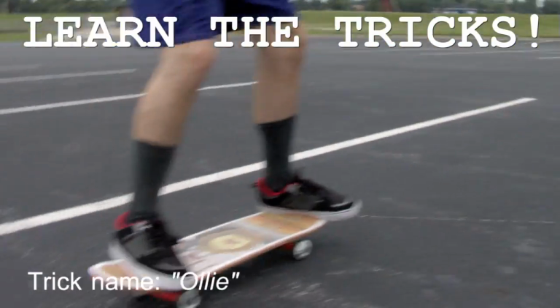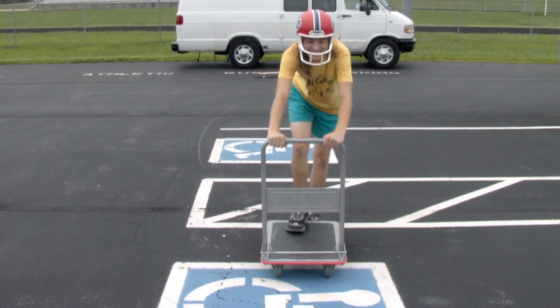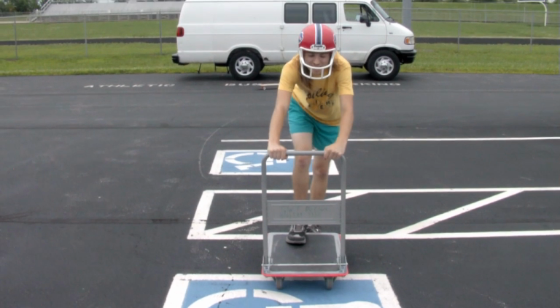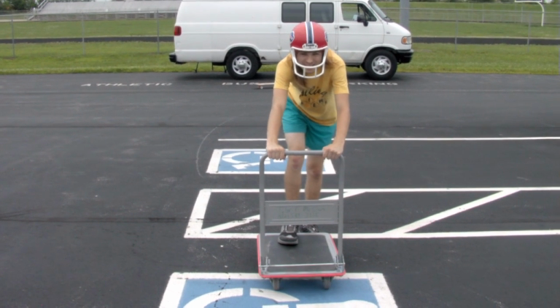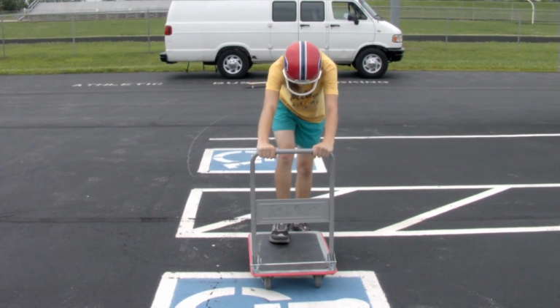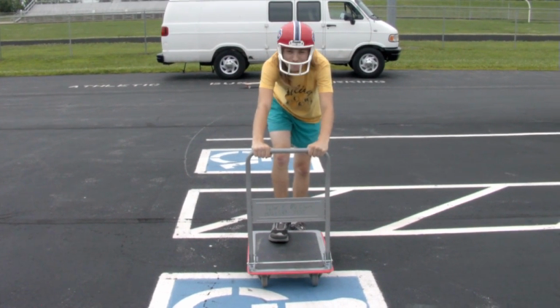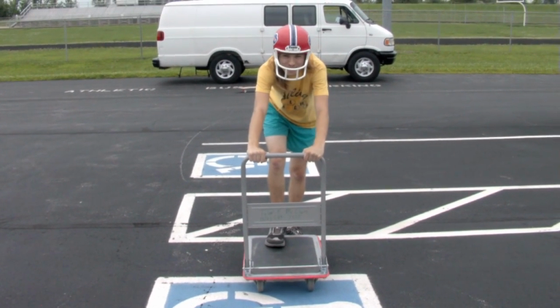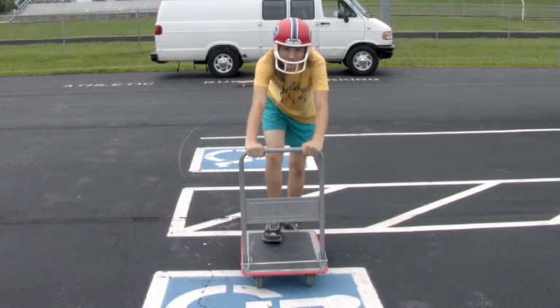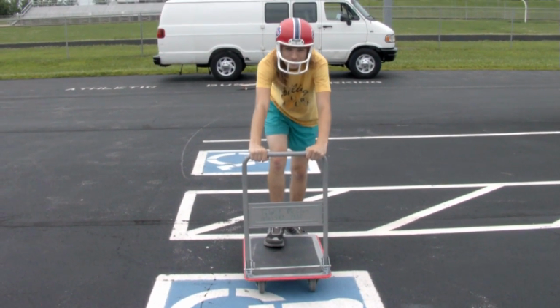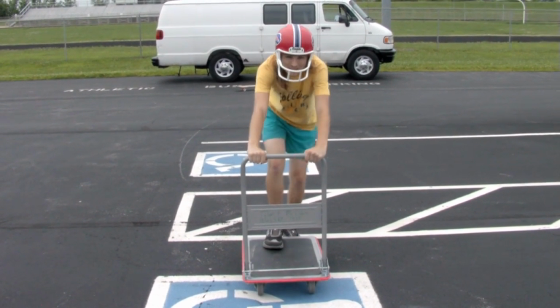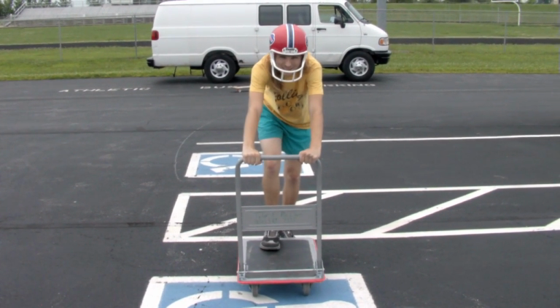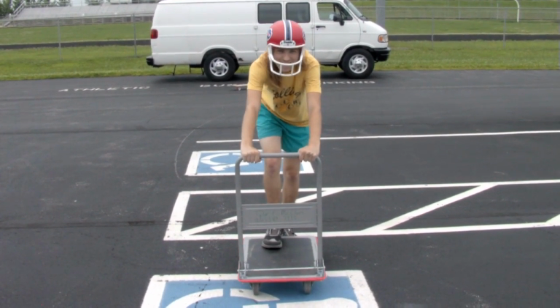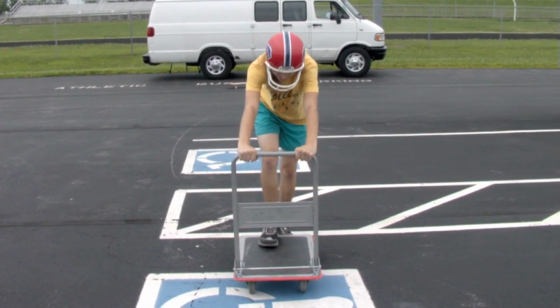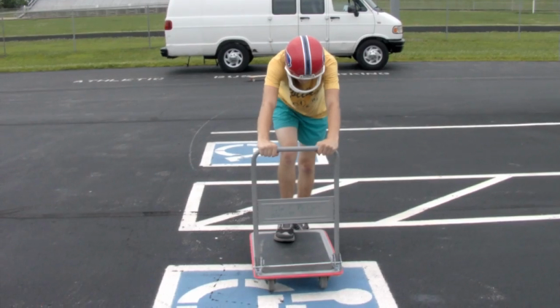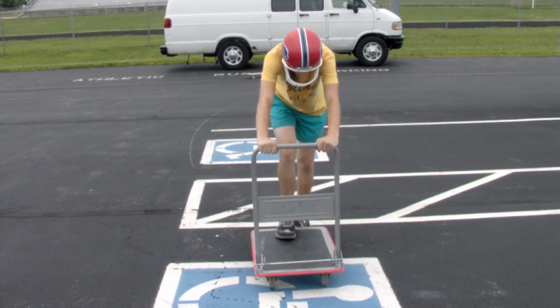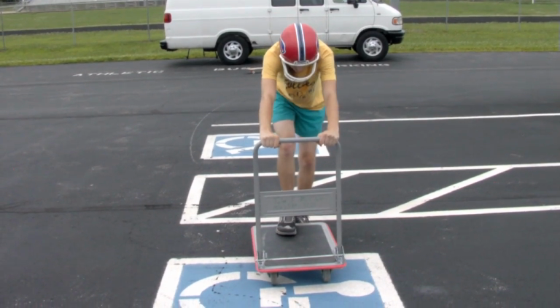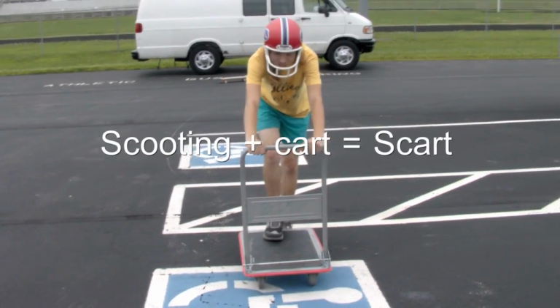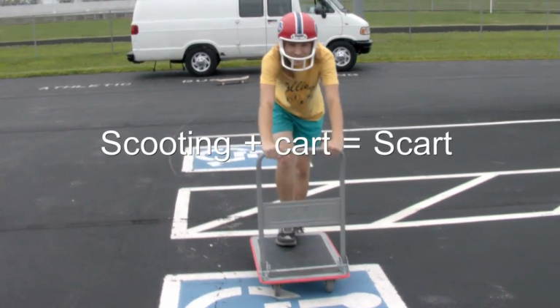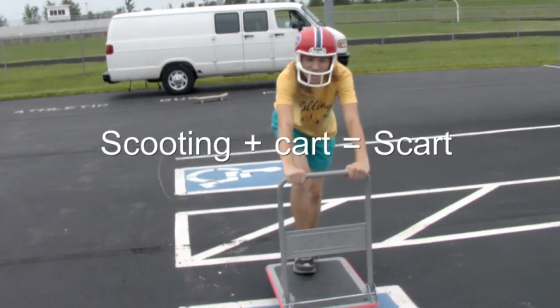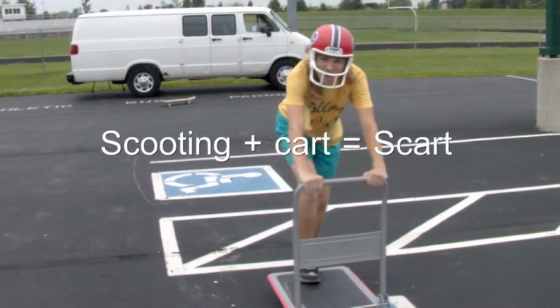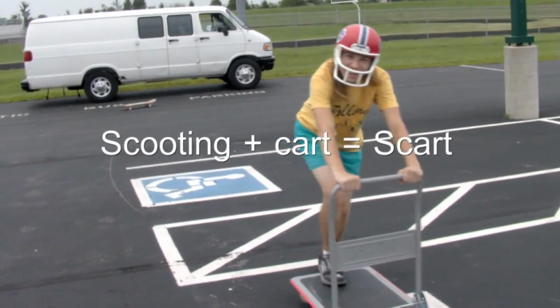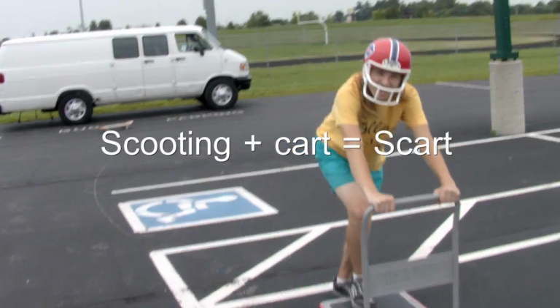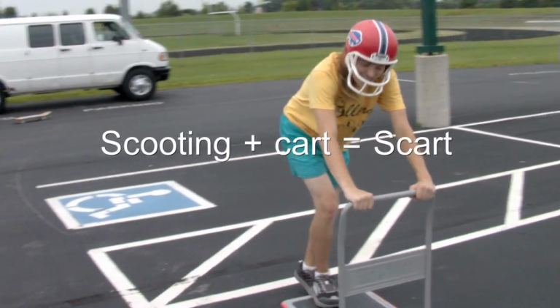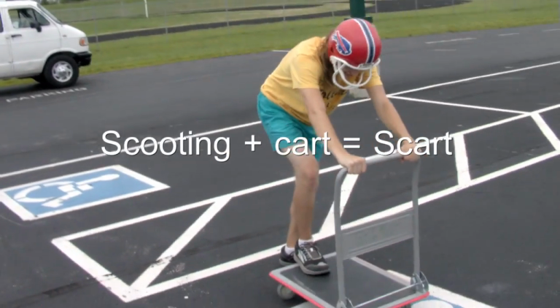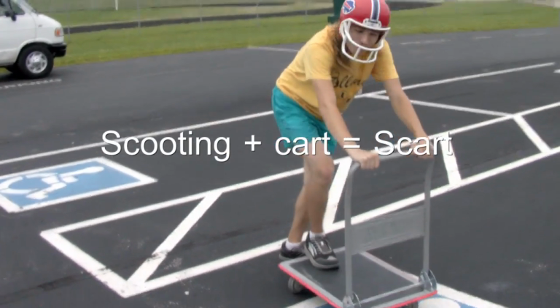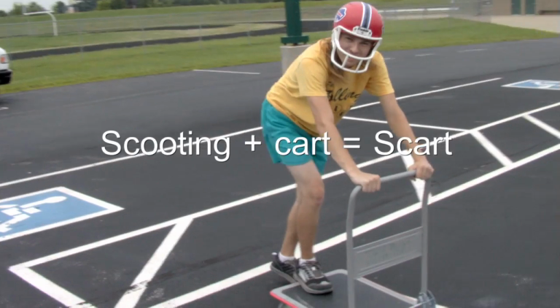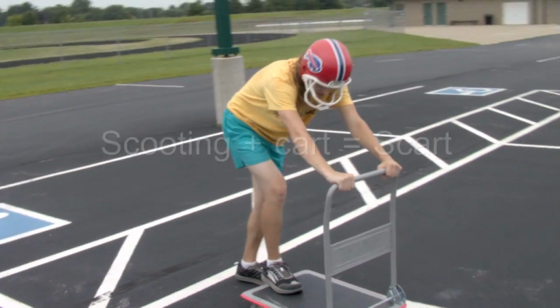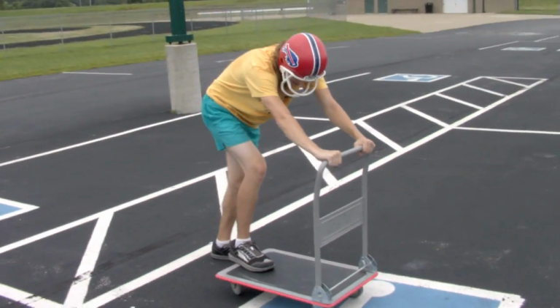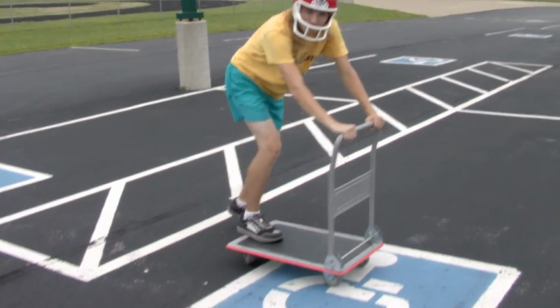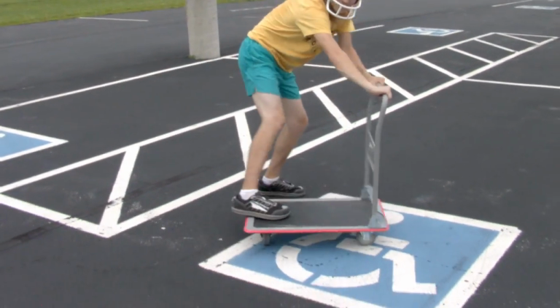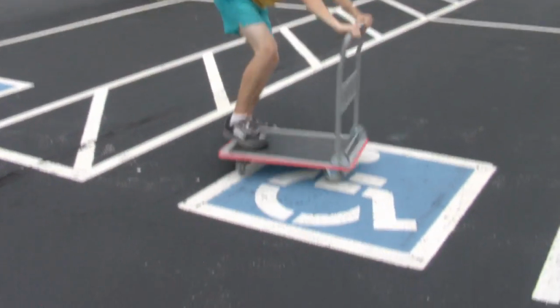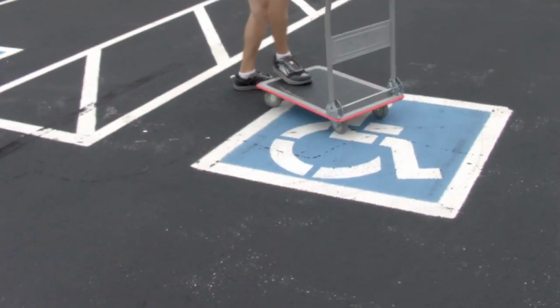This is a skat. This is something we're trying to make really popular because we have a lot of fun on it. It's like you're scooting on a cart — like skateboarding, but it's got four wheels and it can turn.